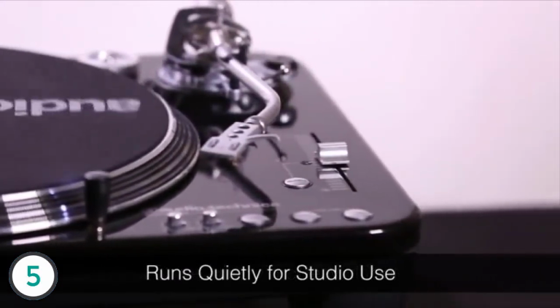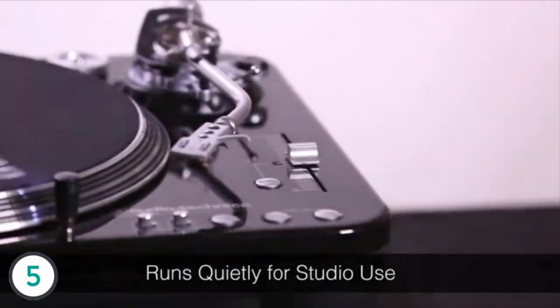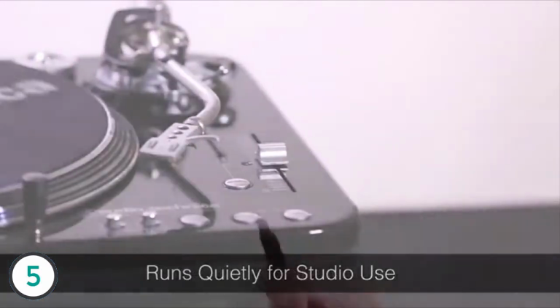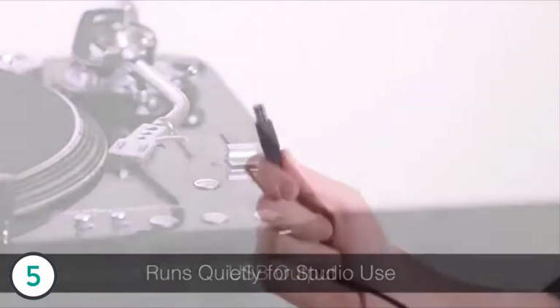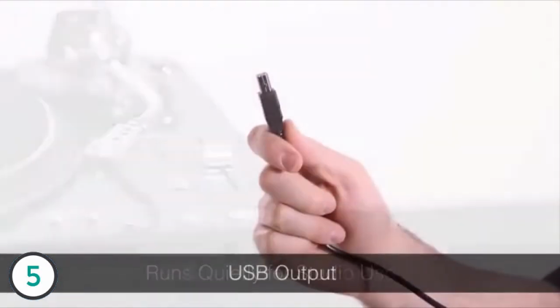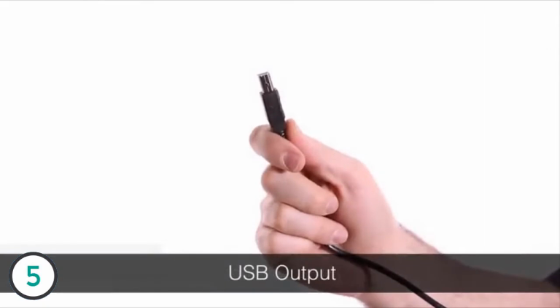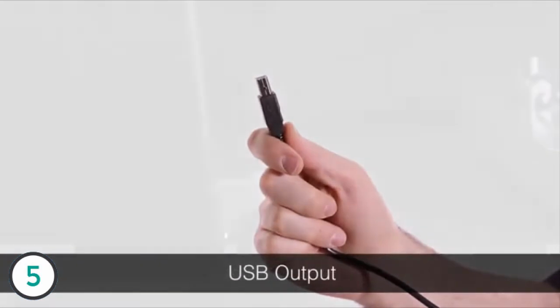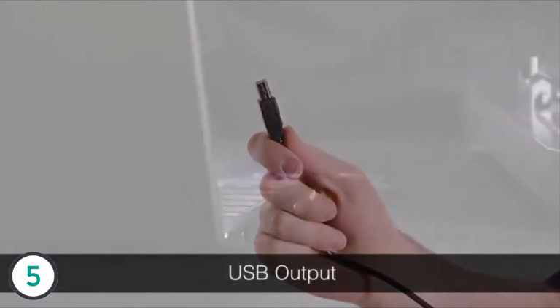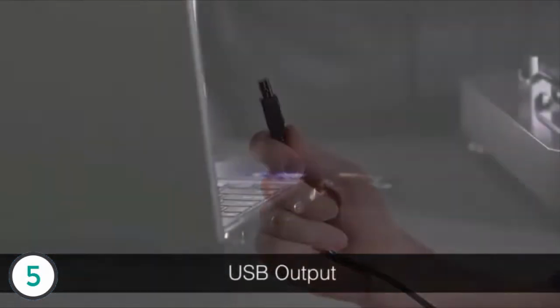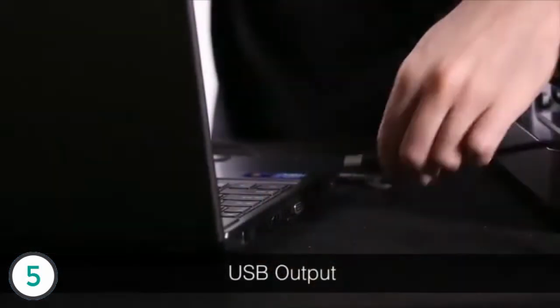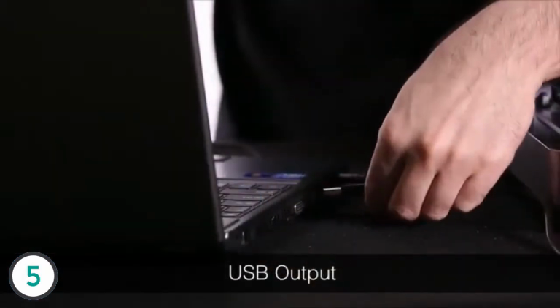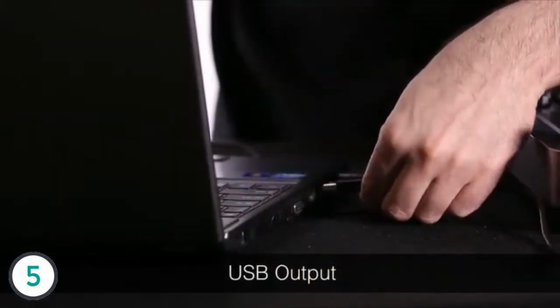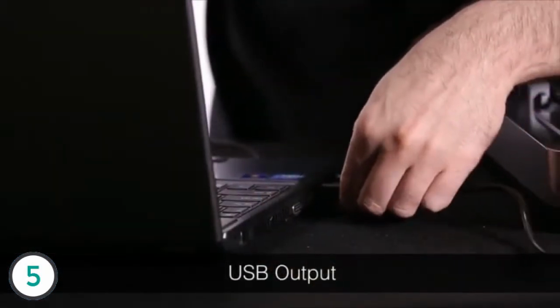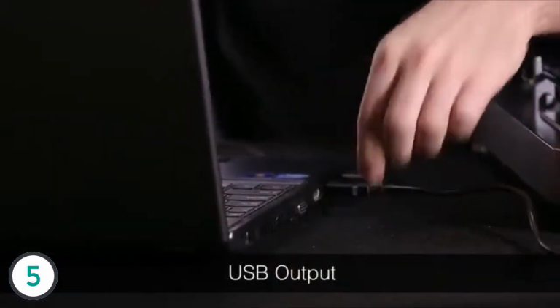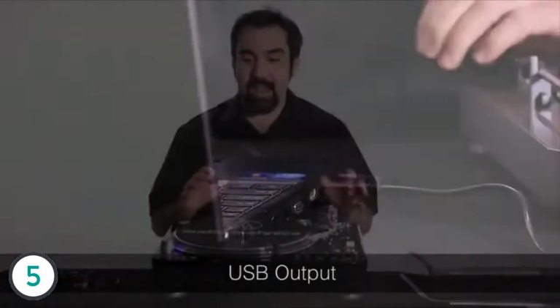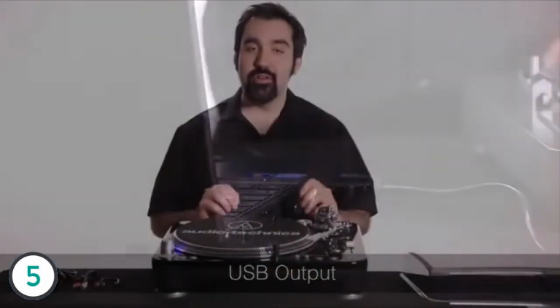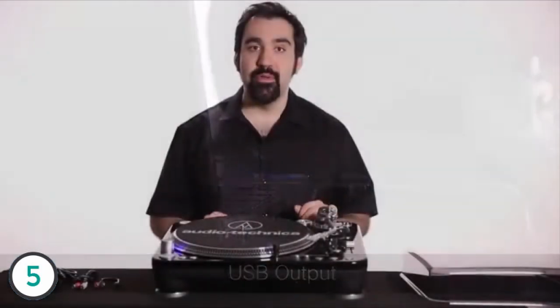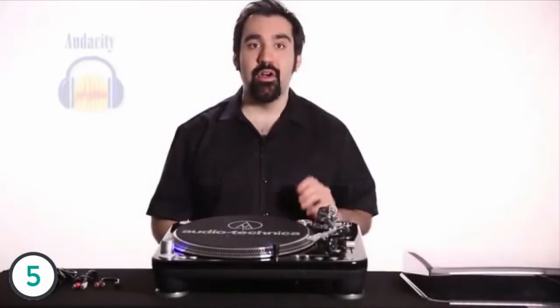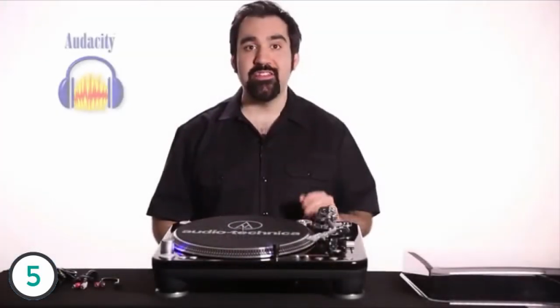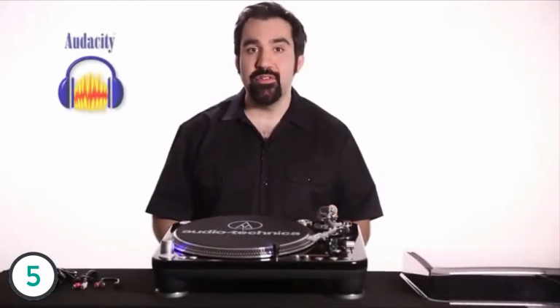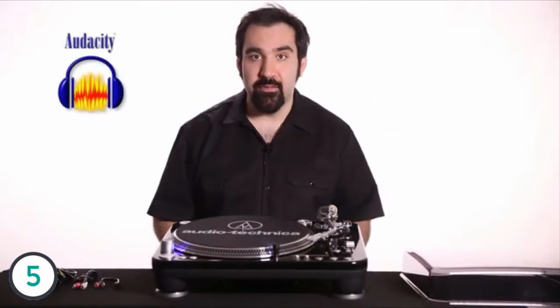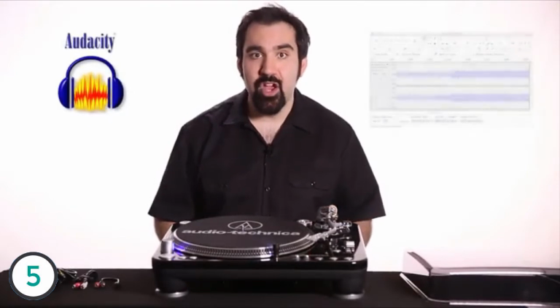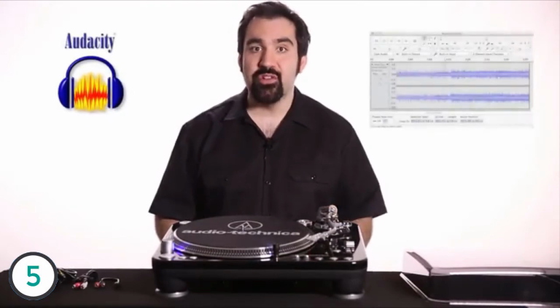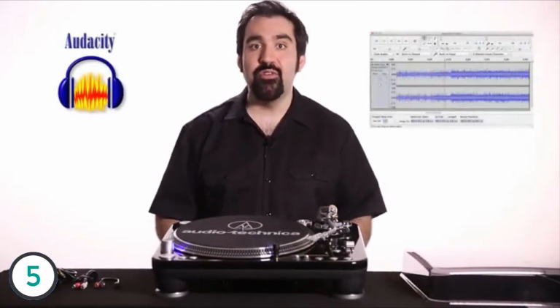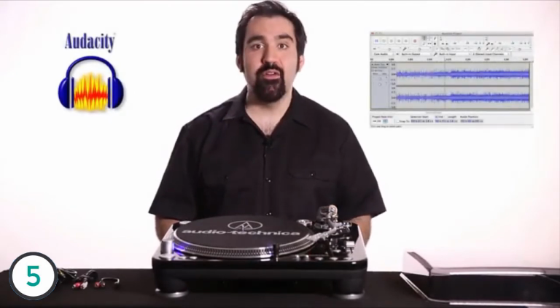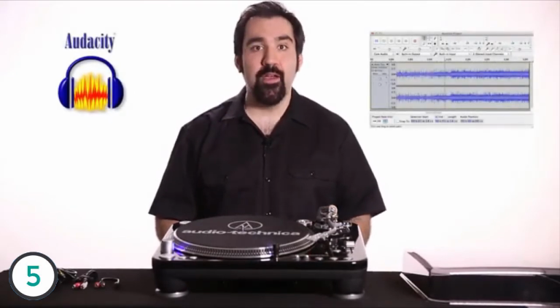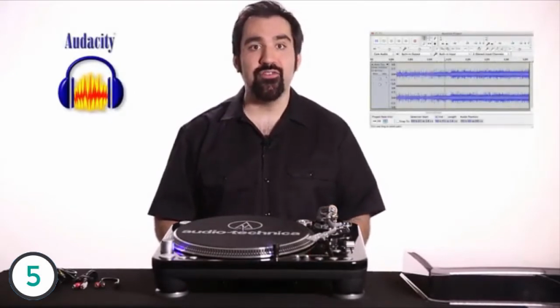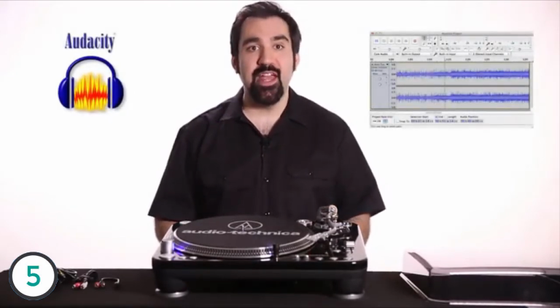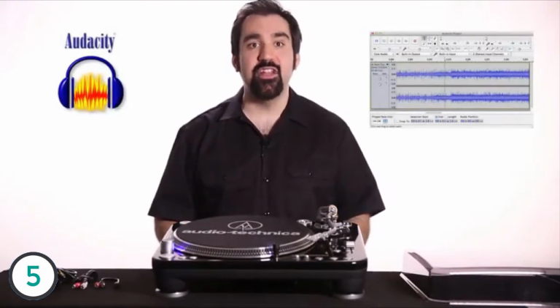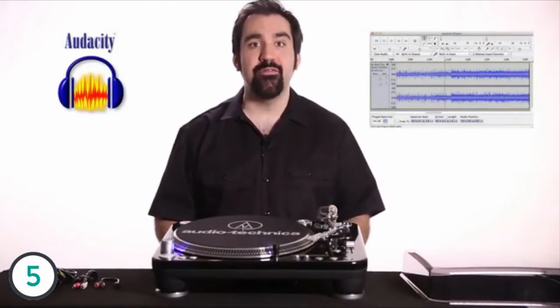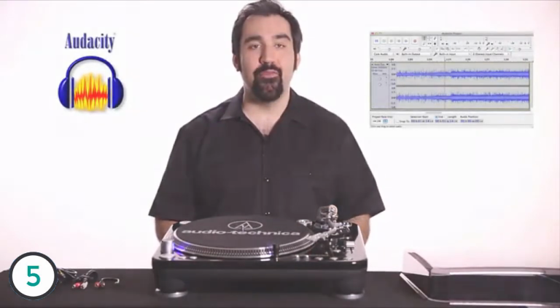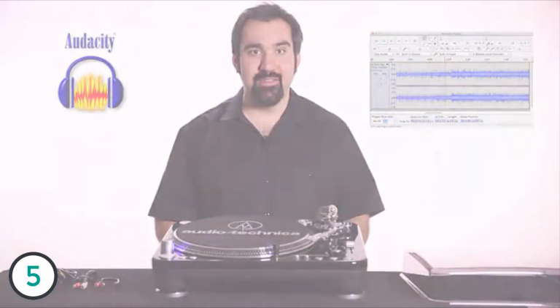The USB output is perfect for transferring your vinyl collection to your computer, and it also comes with Audacity music software which allows you to convert your LPs to standard digital file formats.